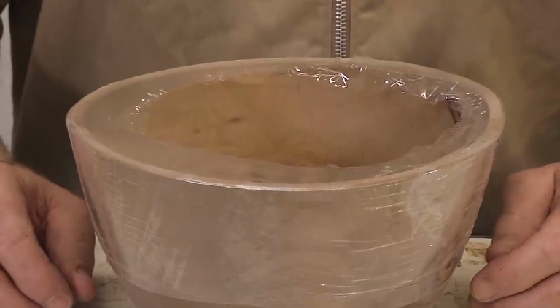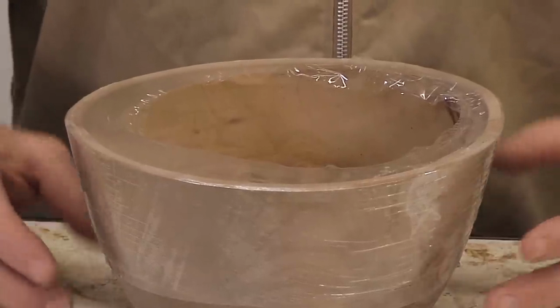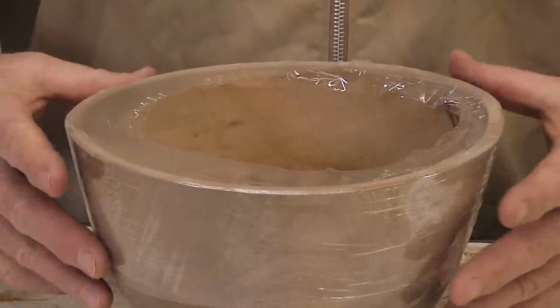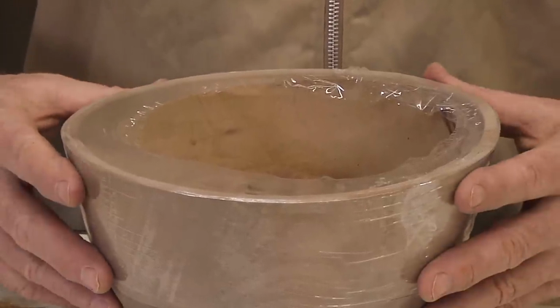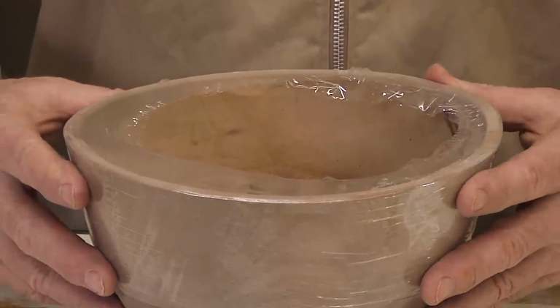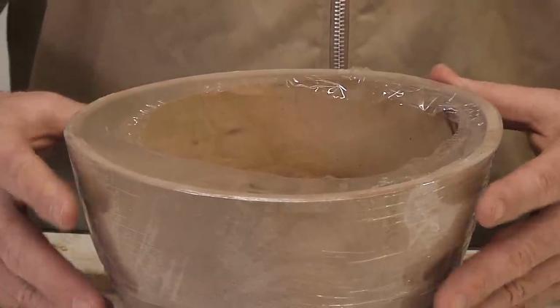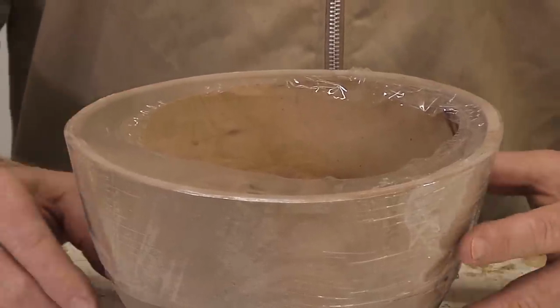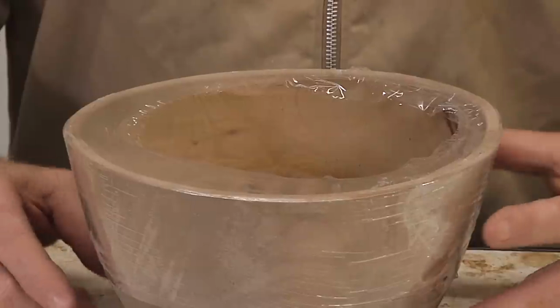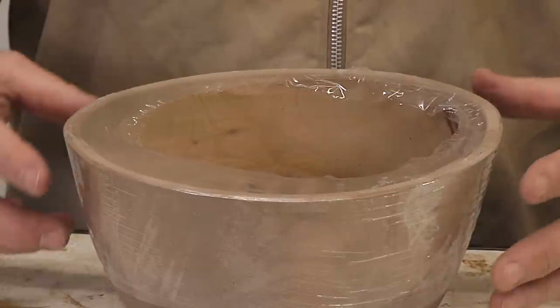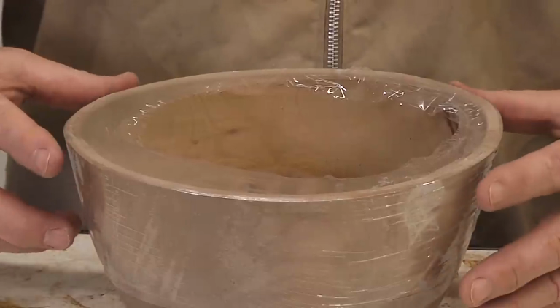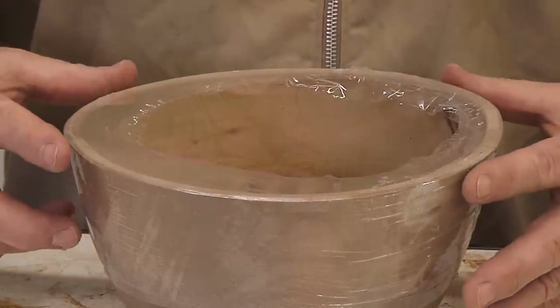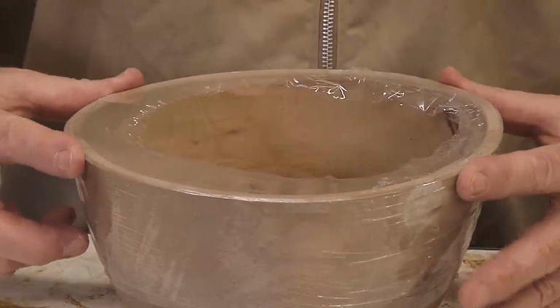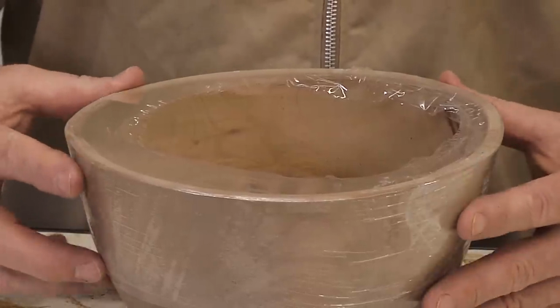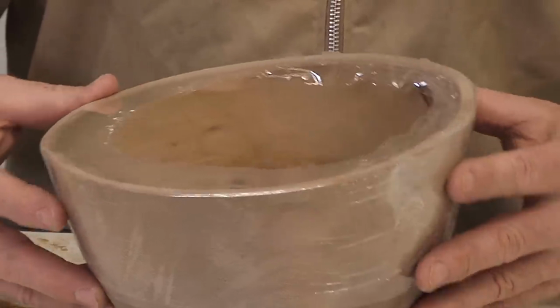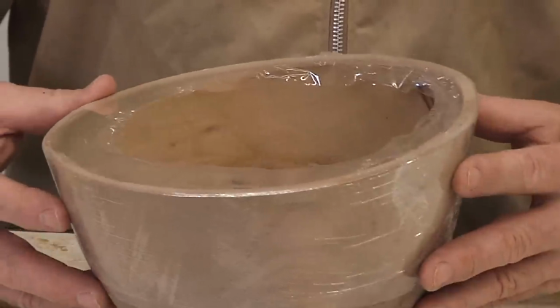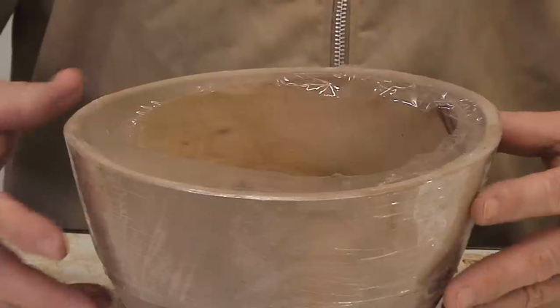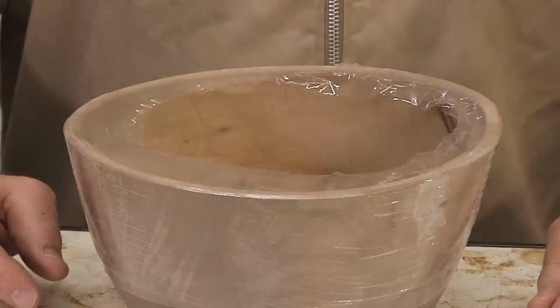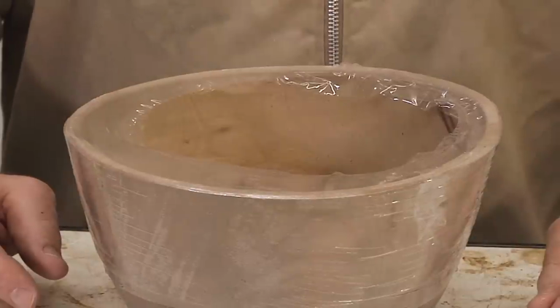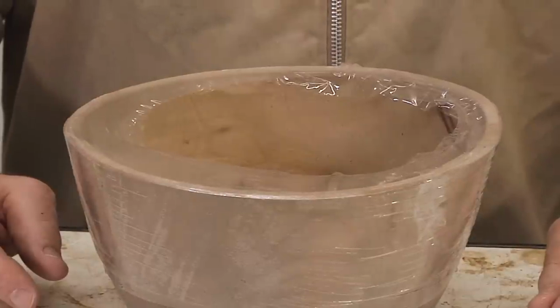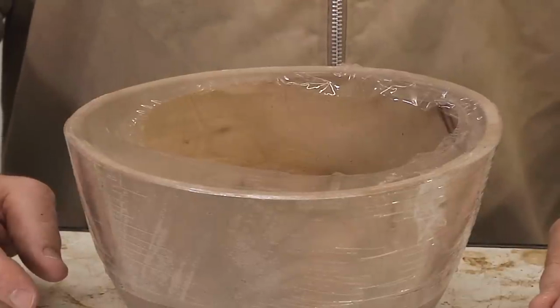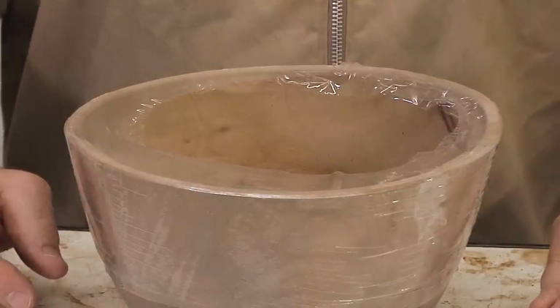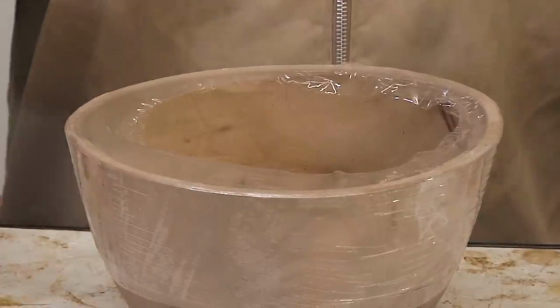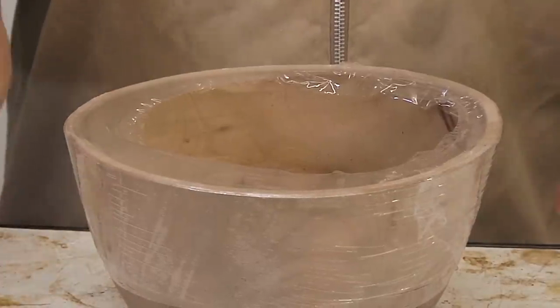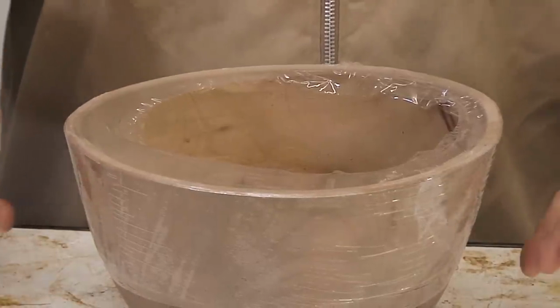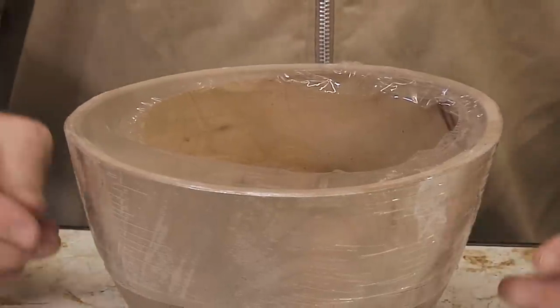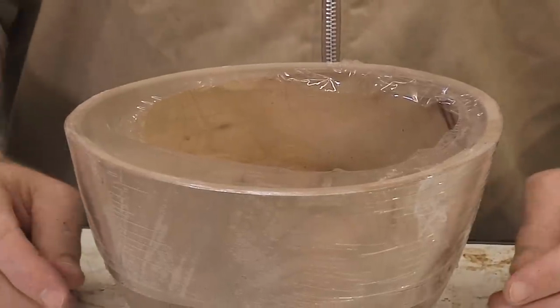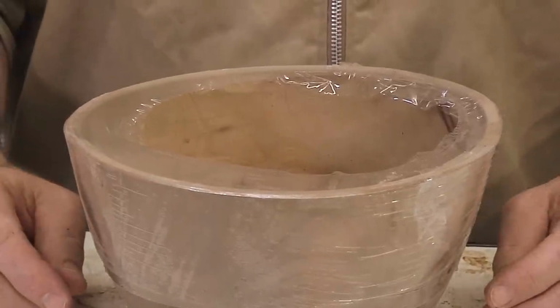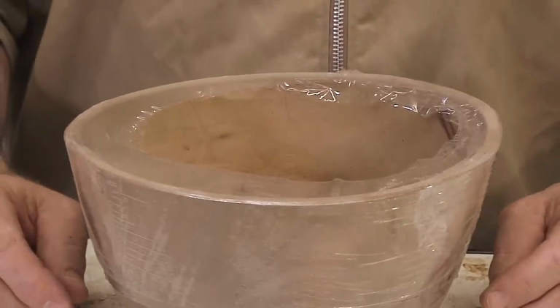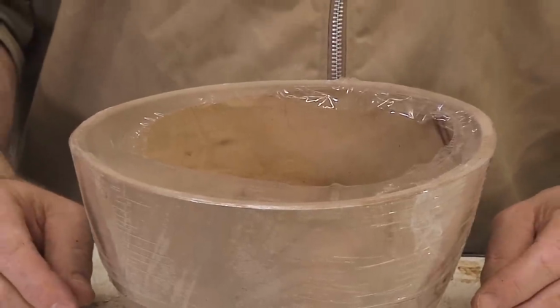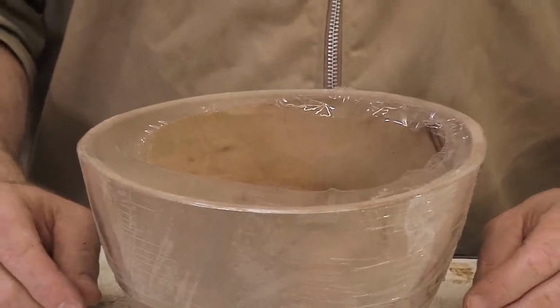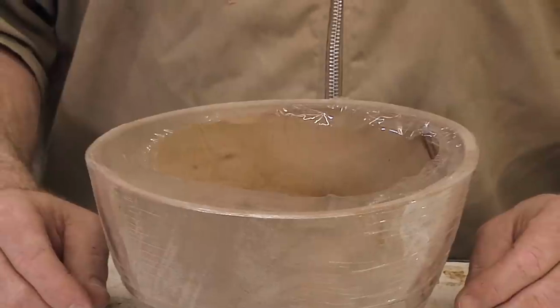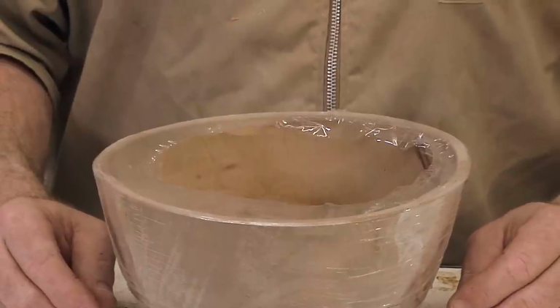I was doing it with newspaper for a while and started using stretched plastic film instead of tape to attach it. That alone has seemed to do more for preventing cracking than anything else I've ever tried, and I've been sticking with that.